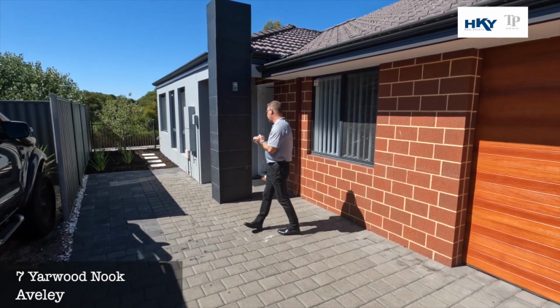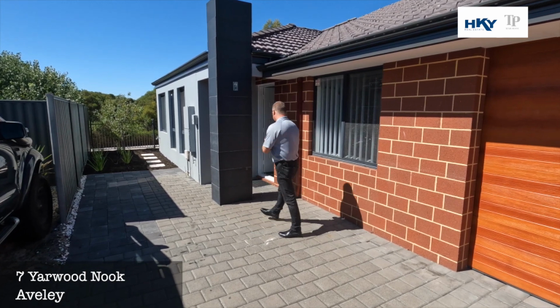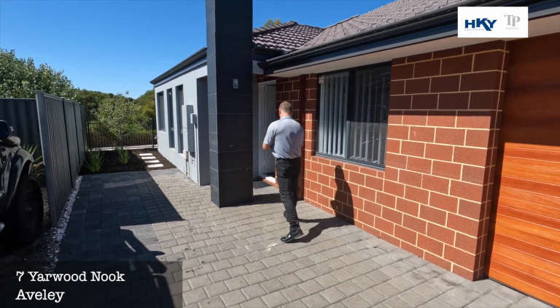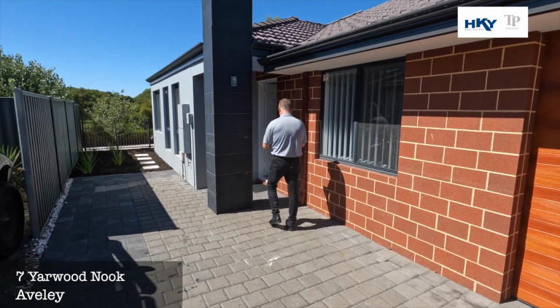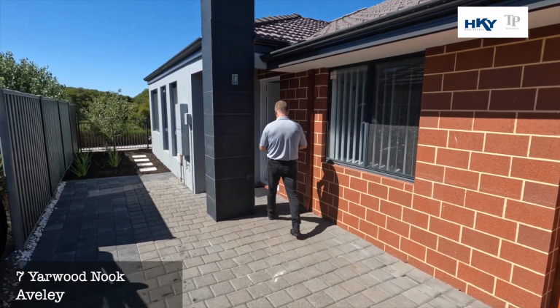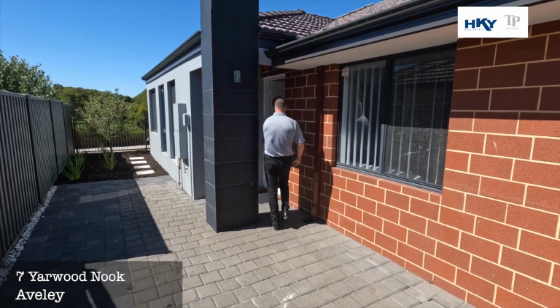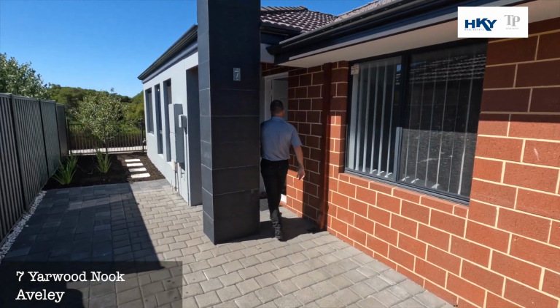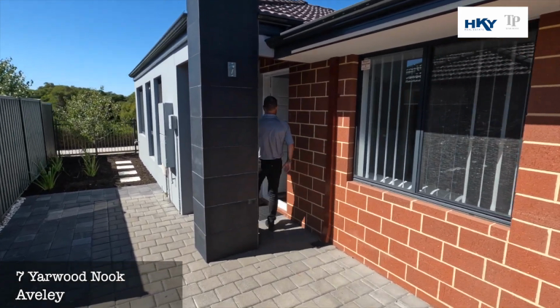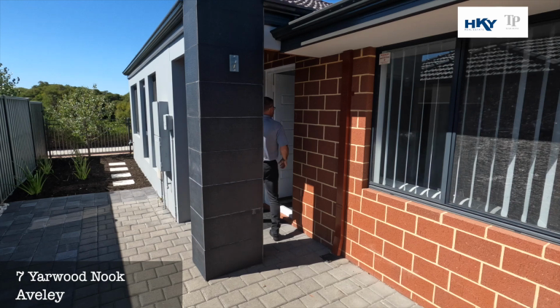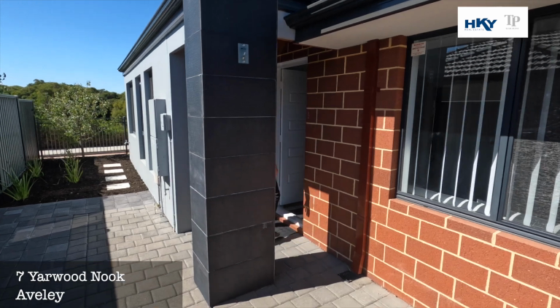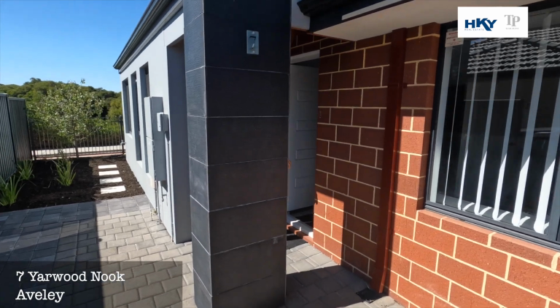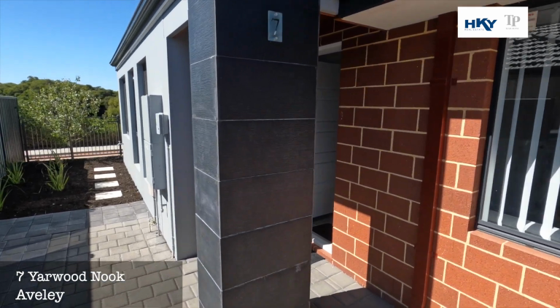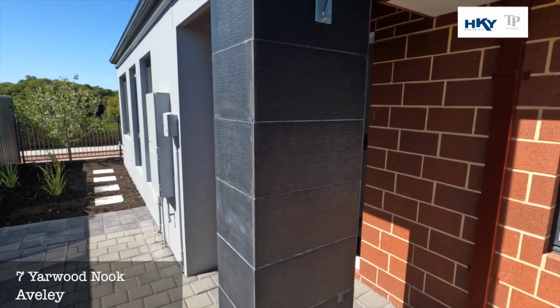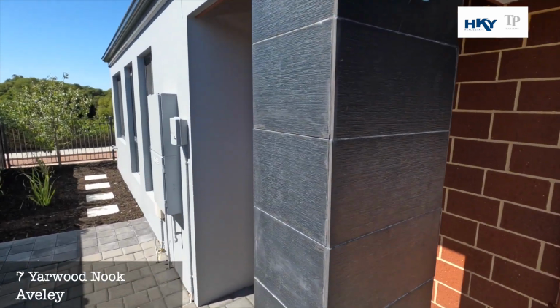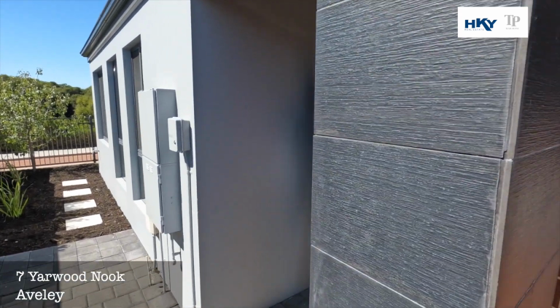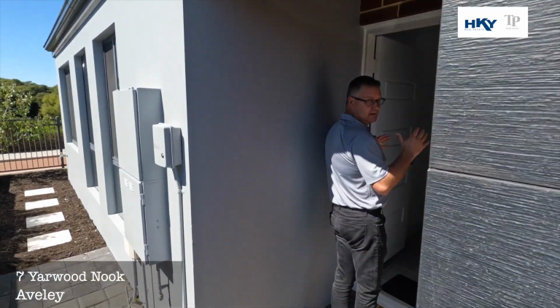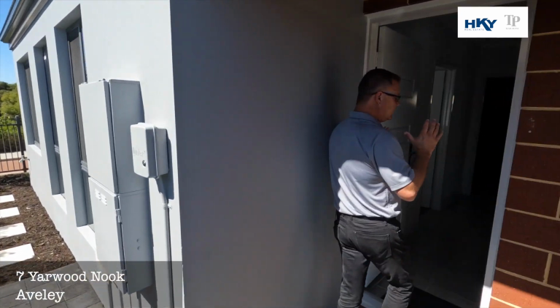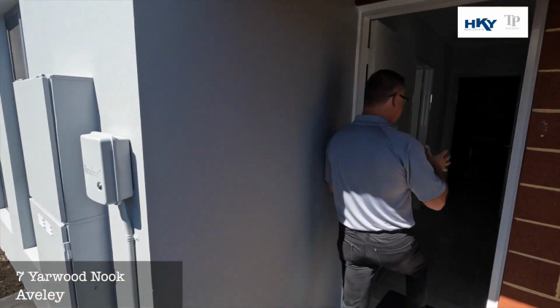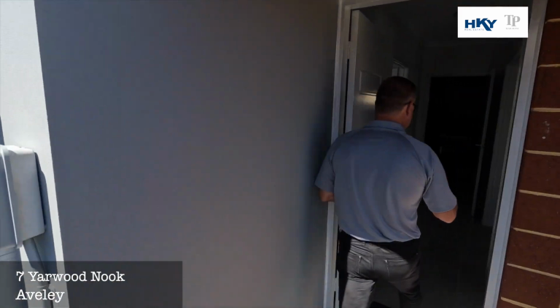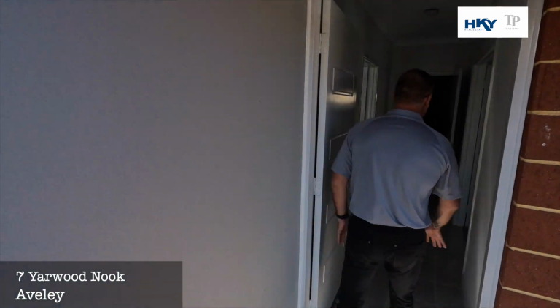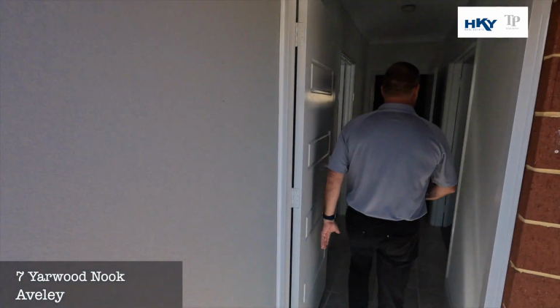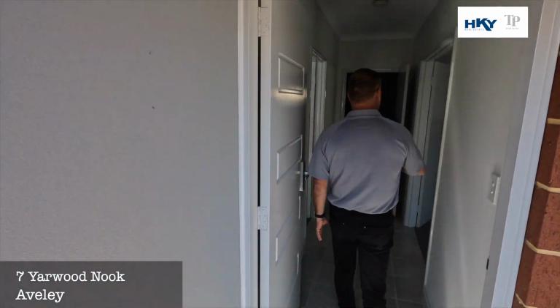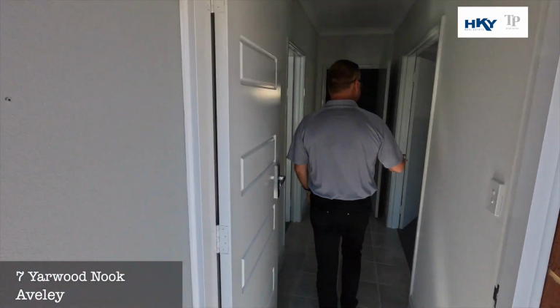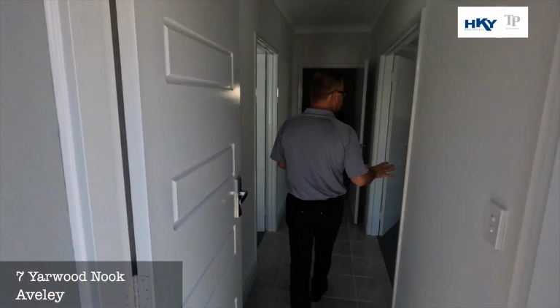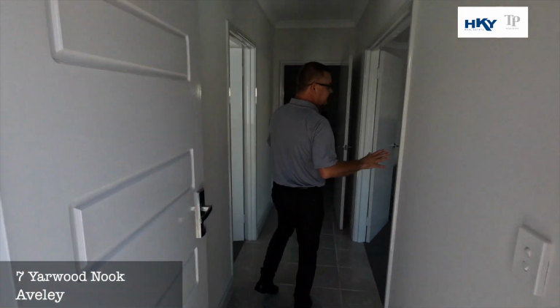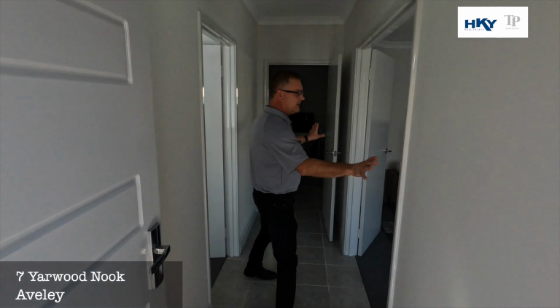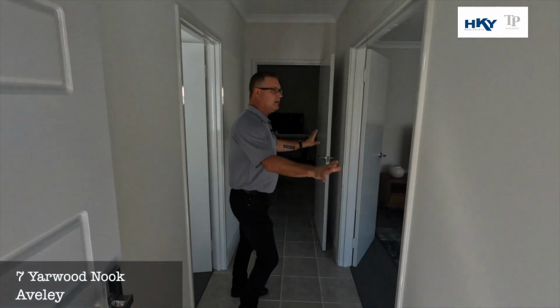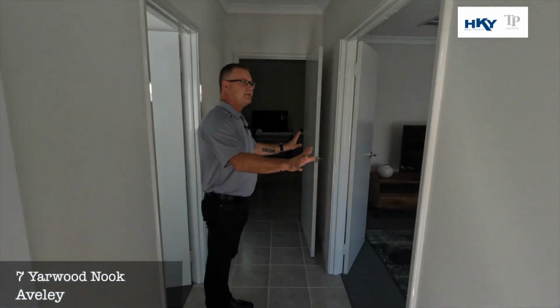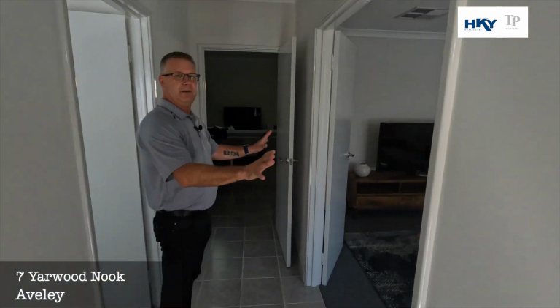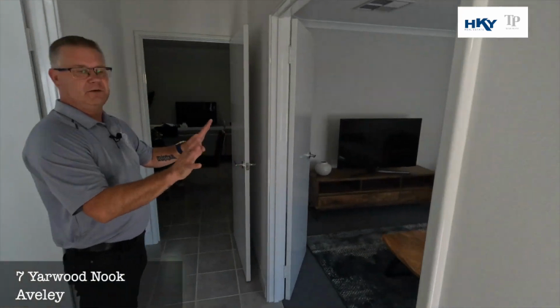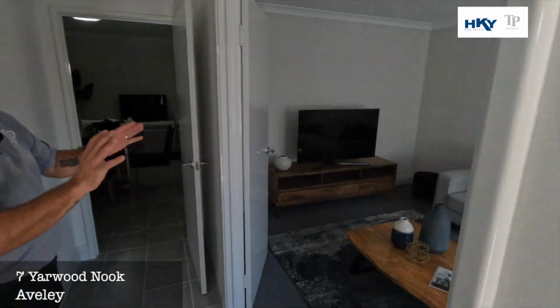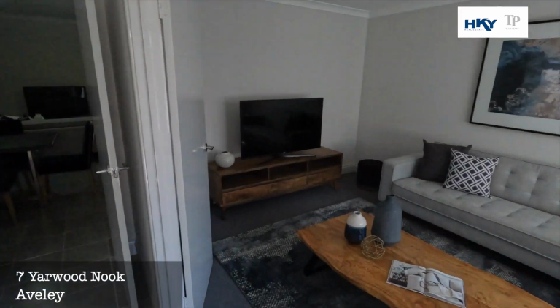As we step in, off to the right we've got this fully enclosed front living or theater room.